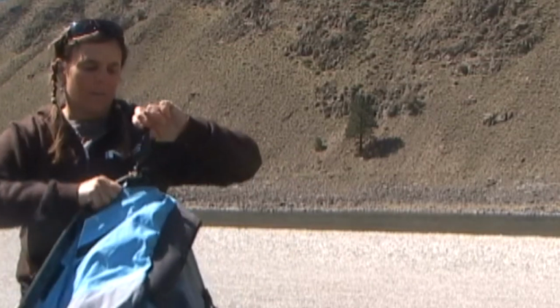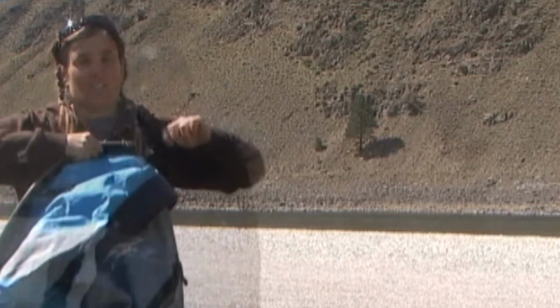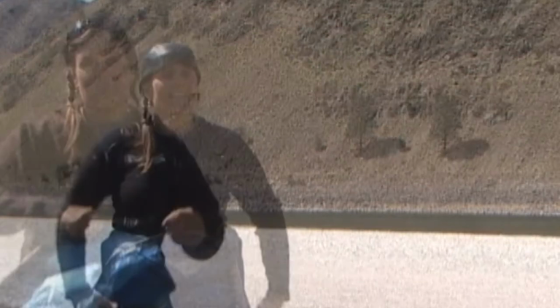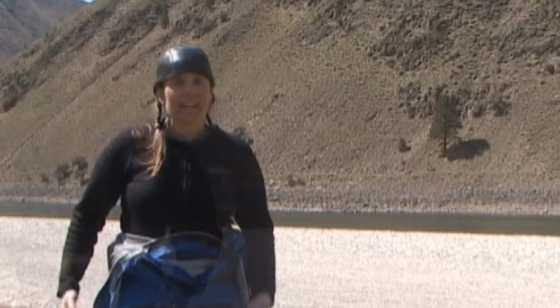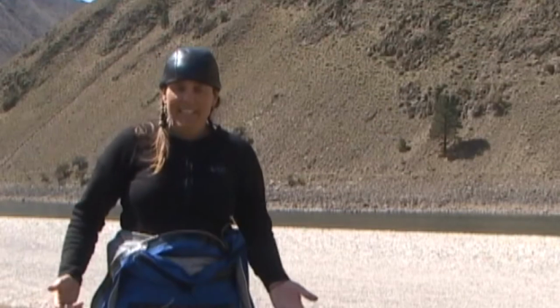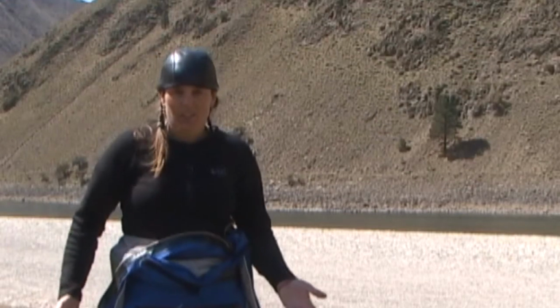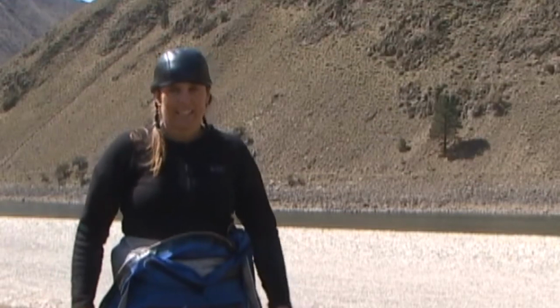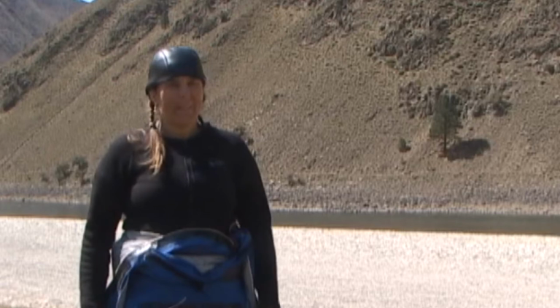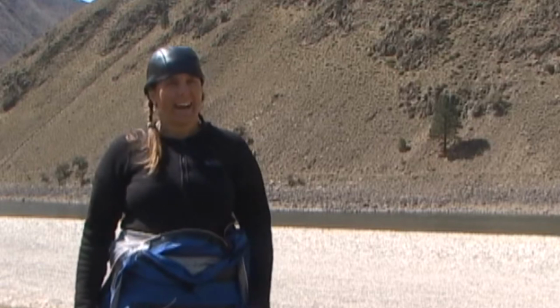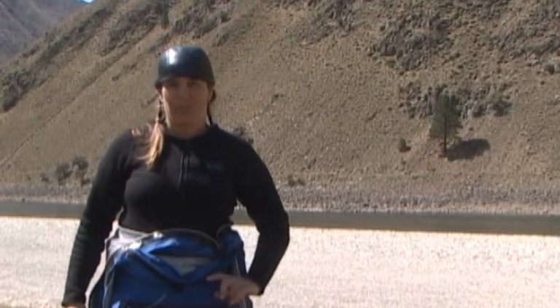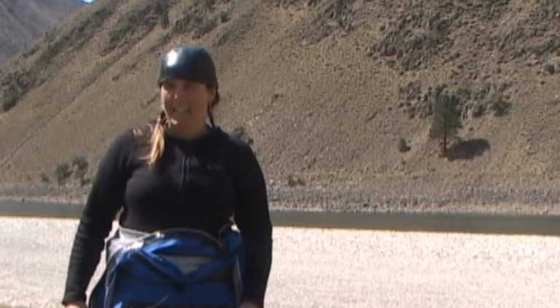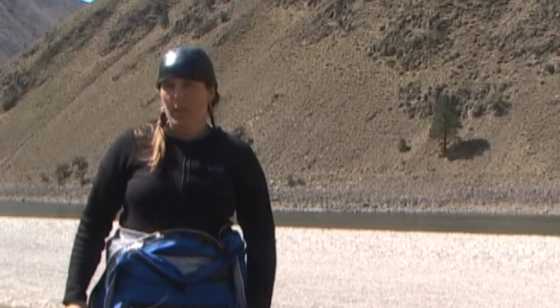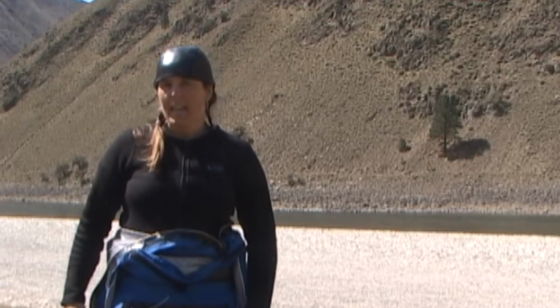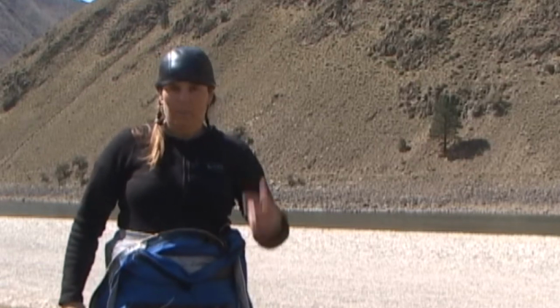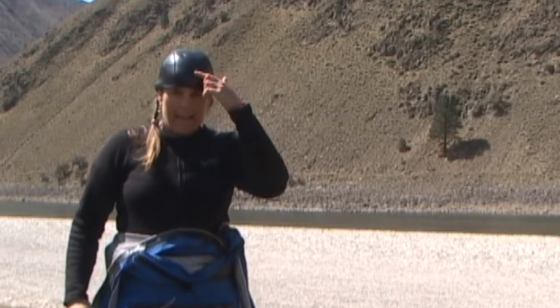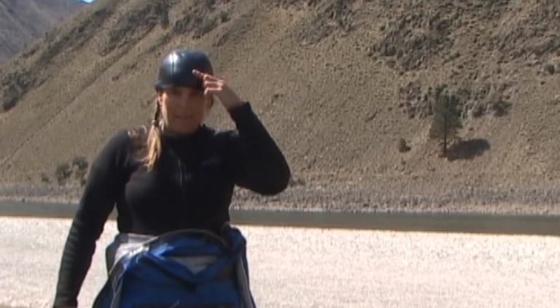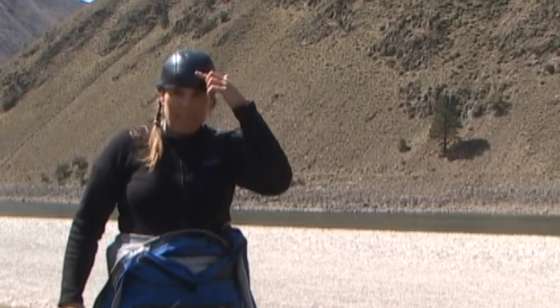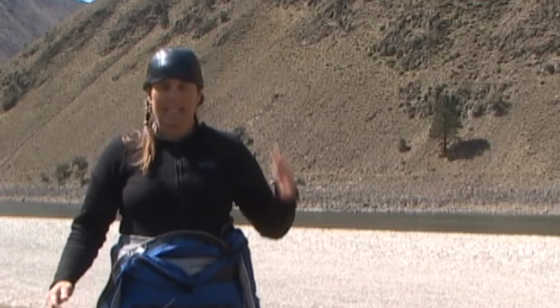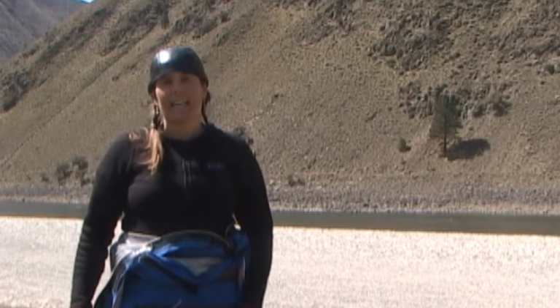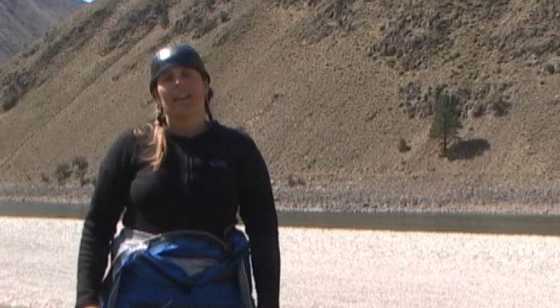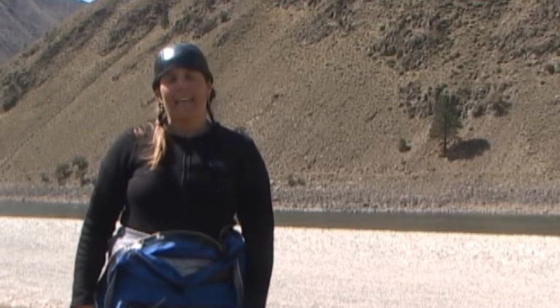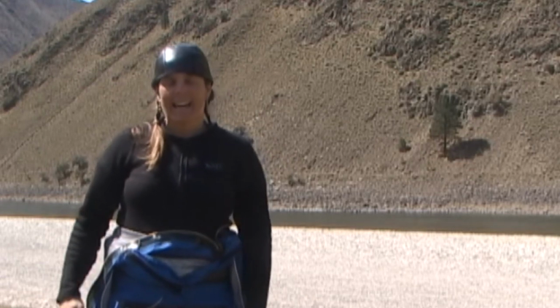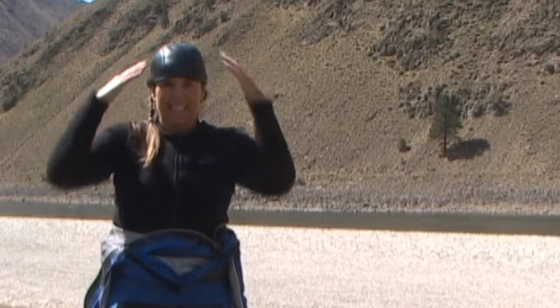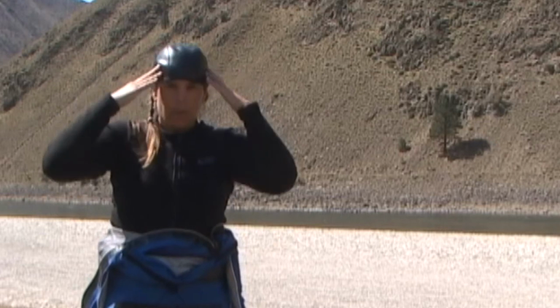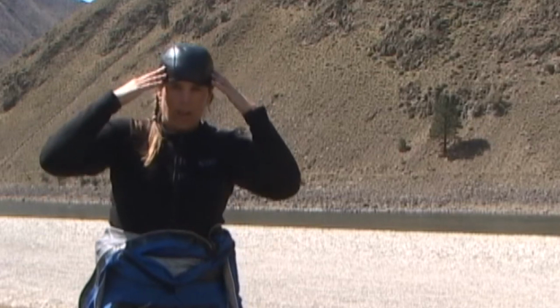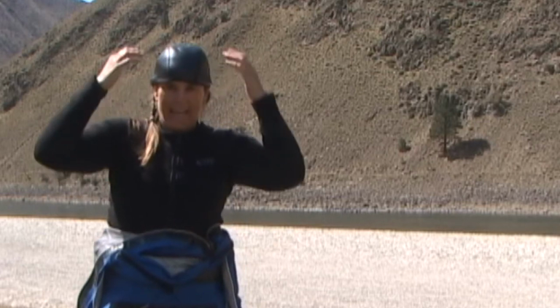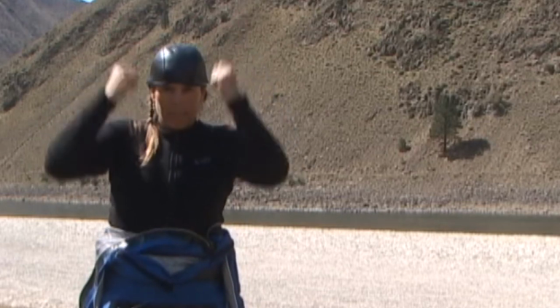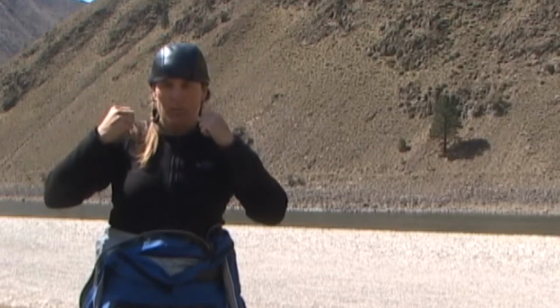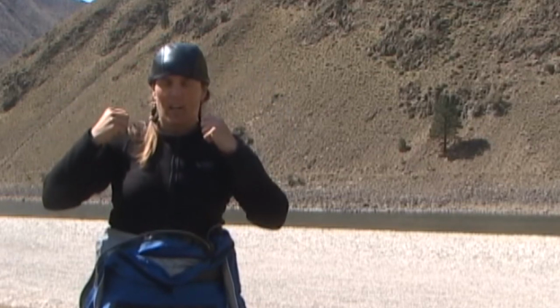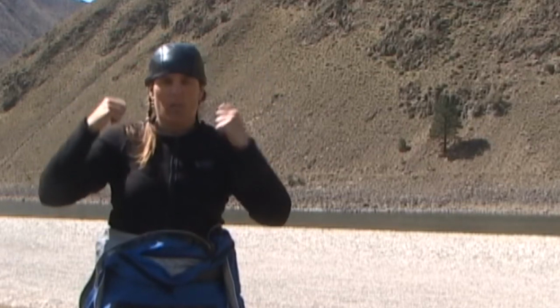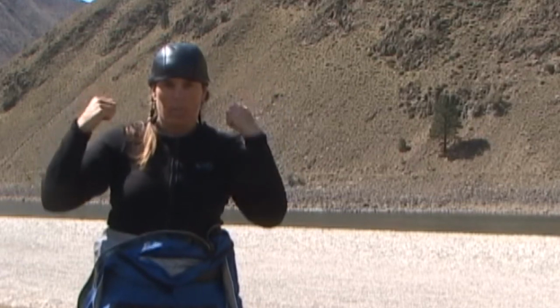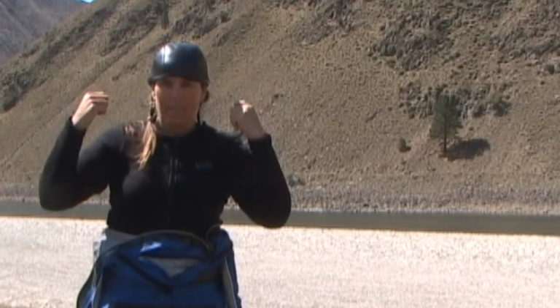Next step: getting into your dry suit. One thing I find really helps is wearing a head beanie, because then the neck gasket doesn't pull on my head as much when it's coming over, or pull on my hair or get stuck.